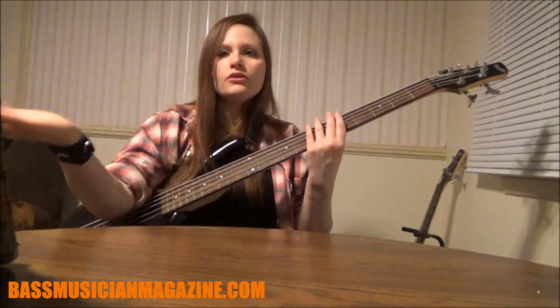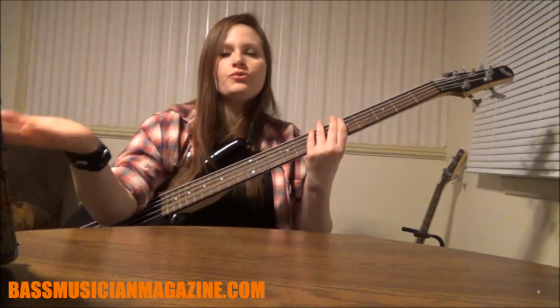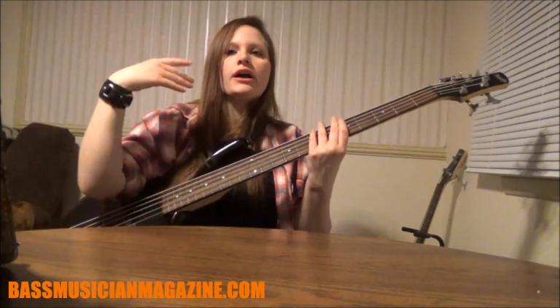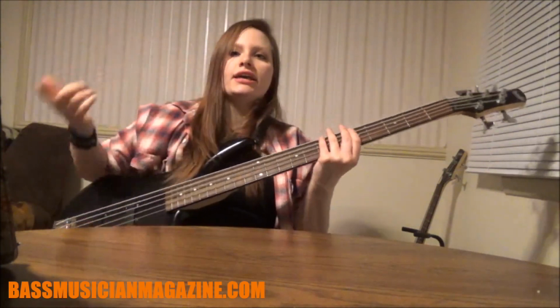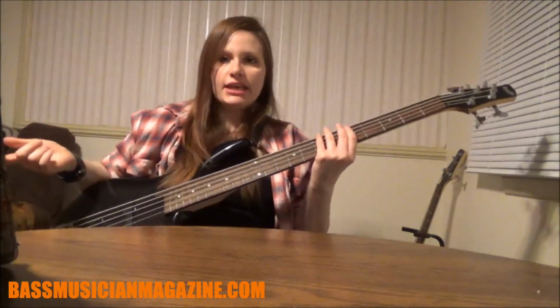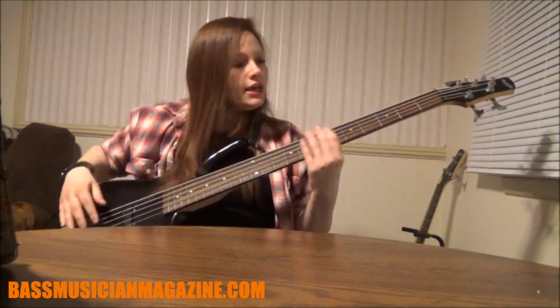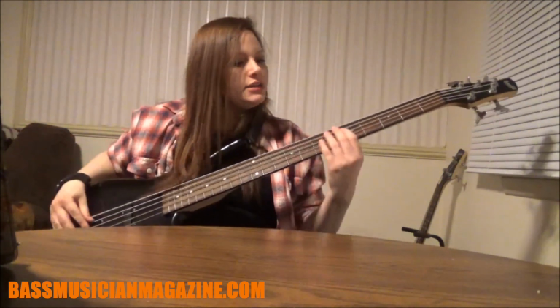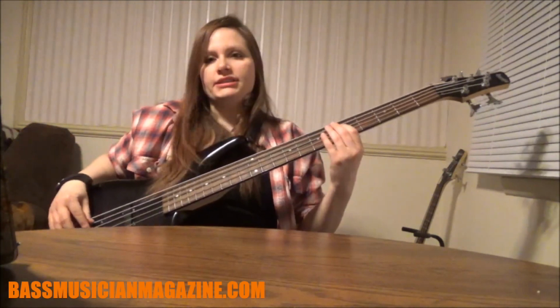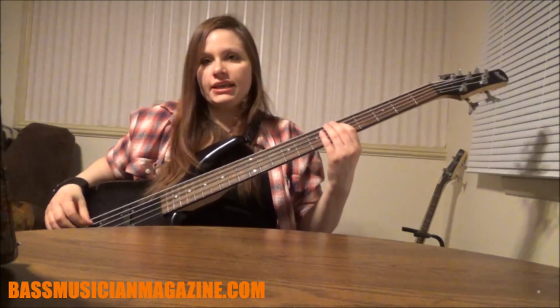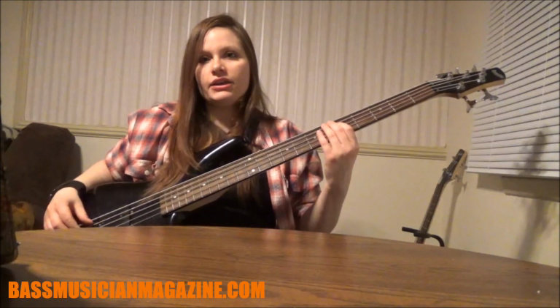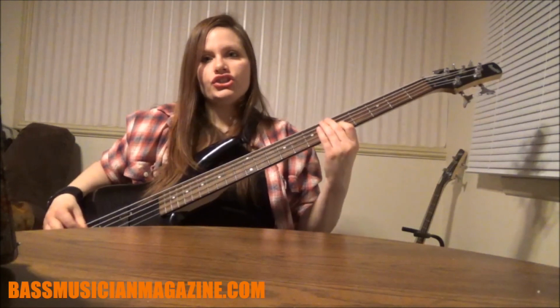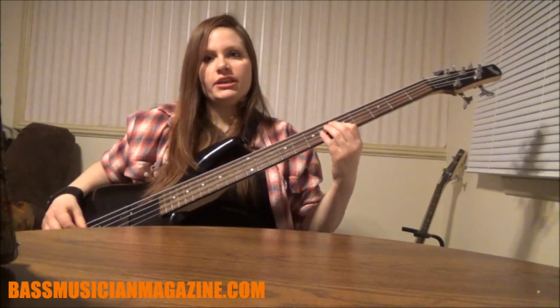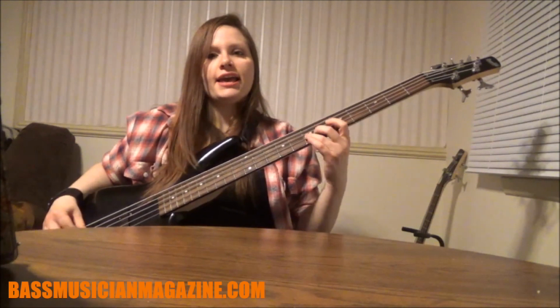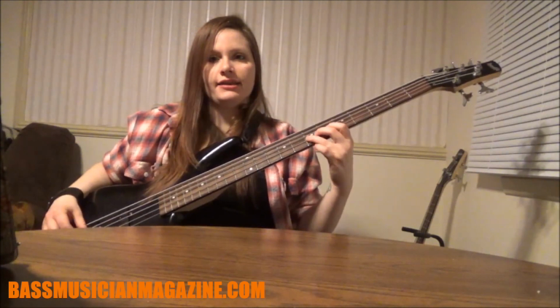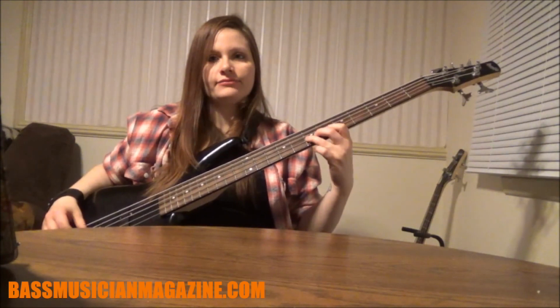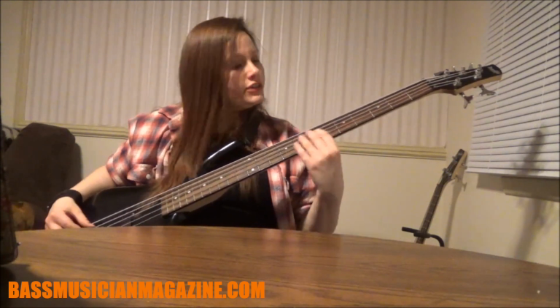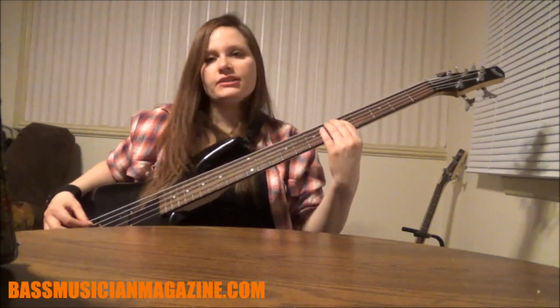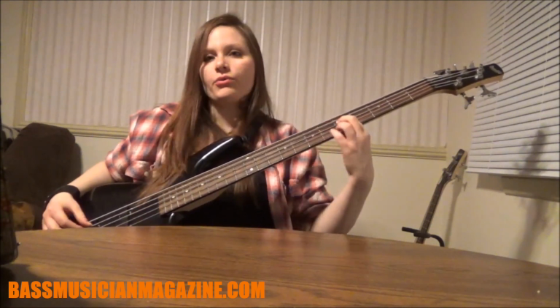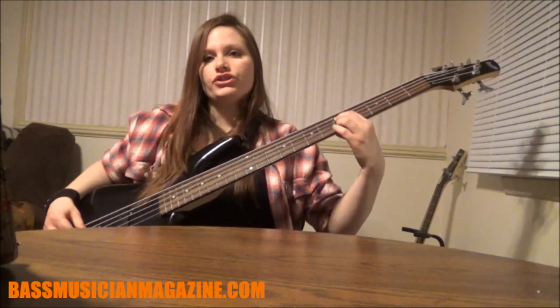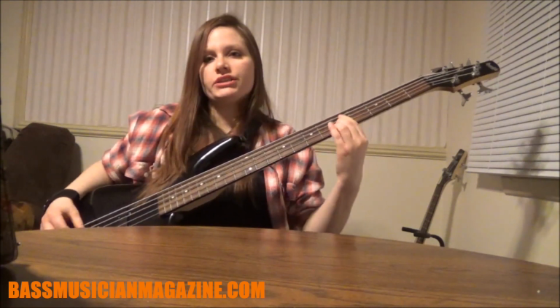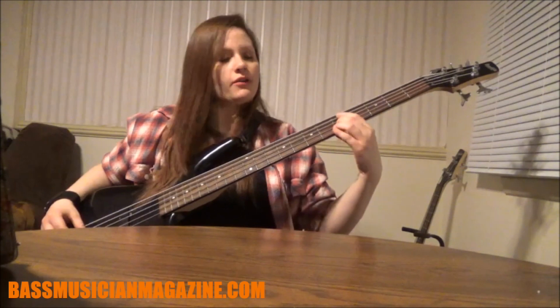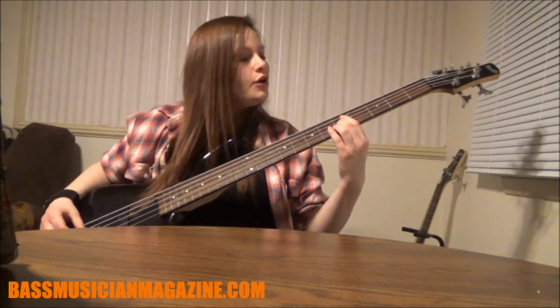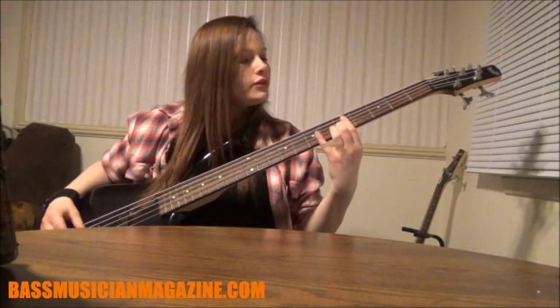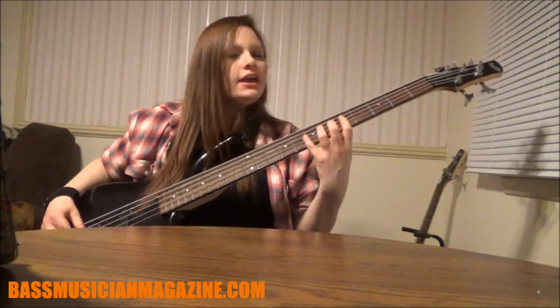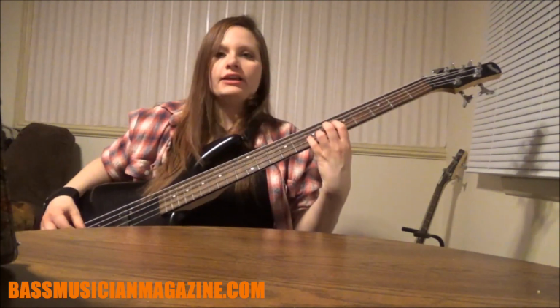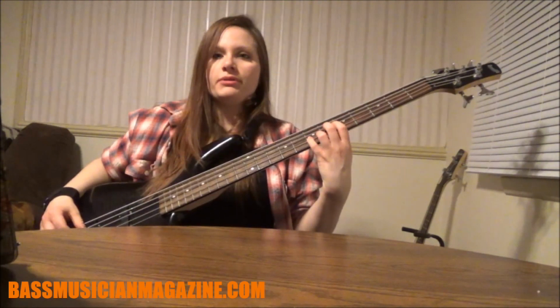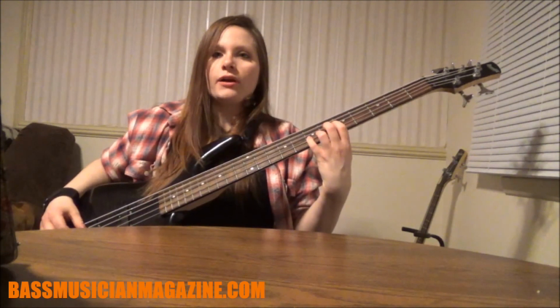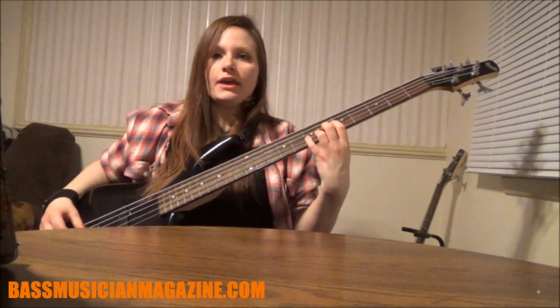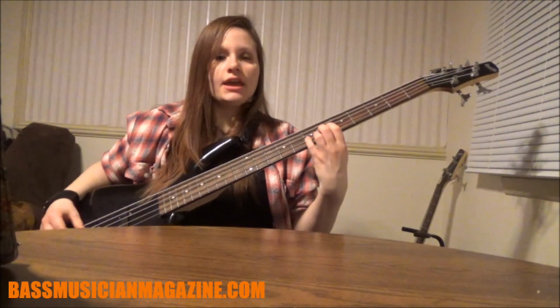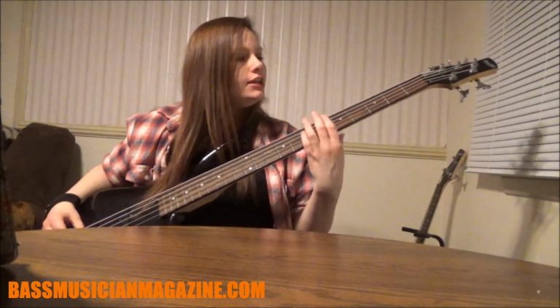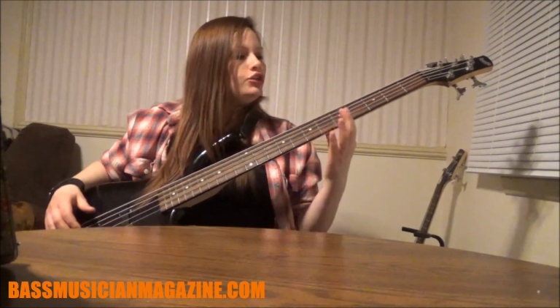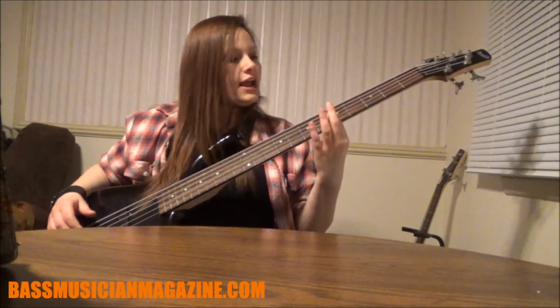So if you're doing a song in D, it's gonna be D, G, A. Our D is gonna be our root, our G is gonna be our fourth, and our A is going to be our fifth.